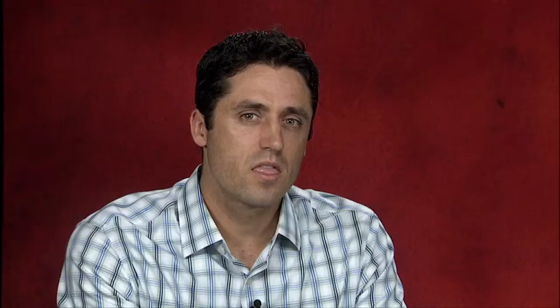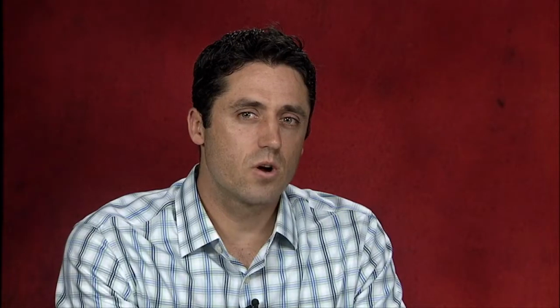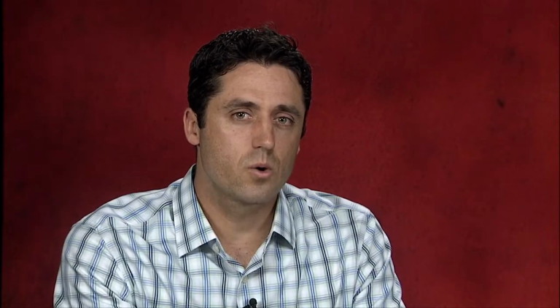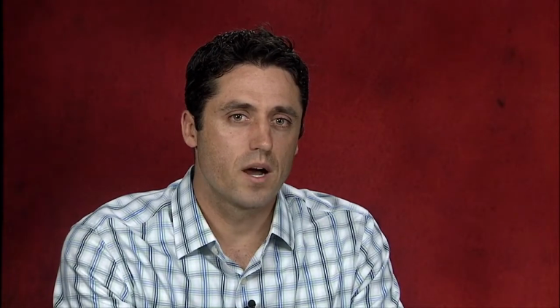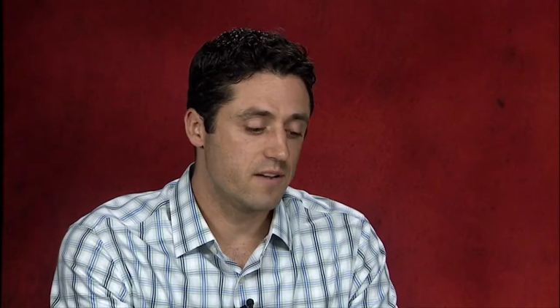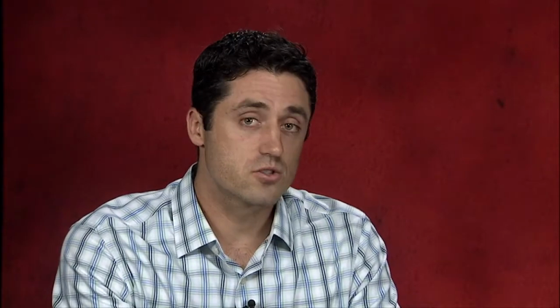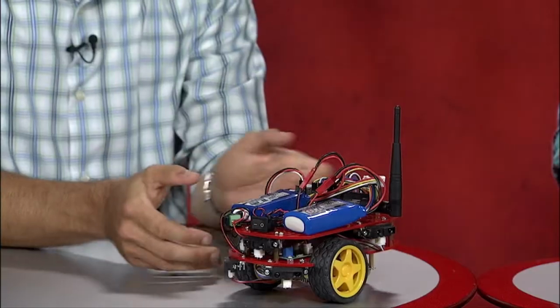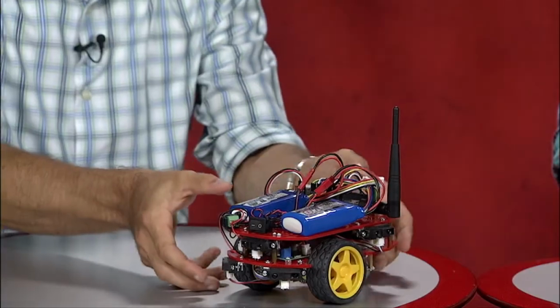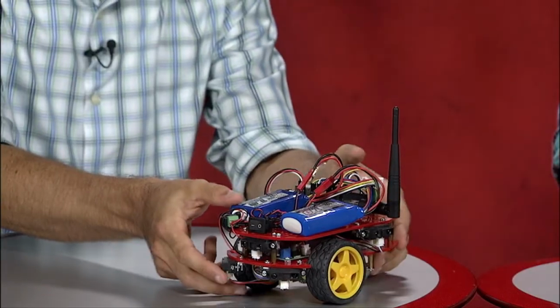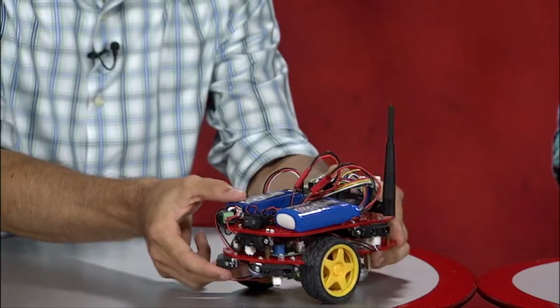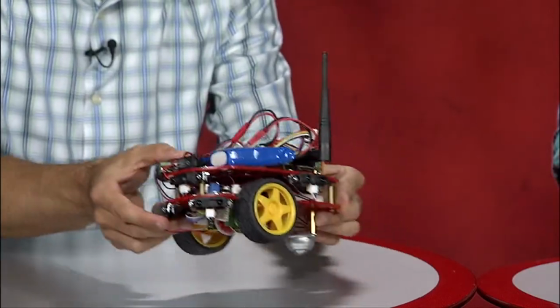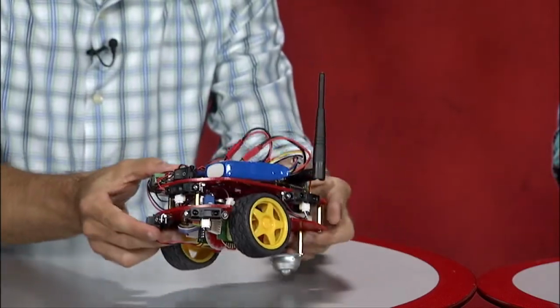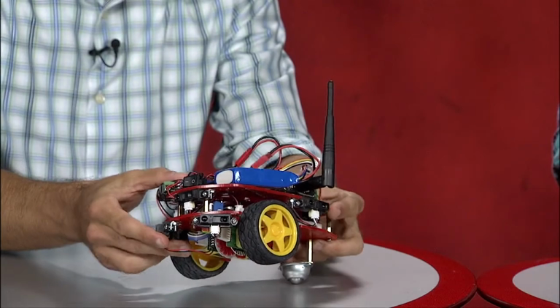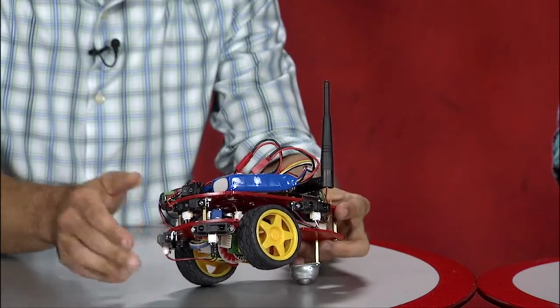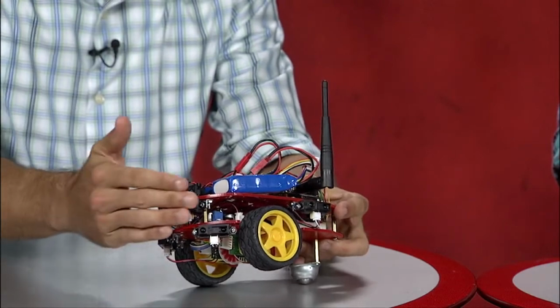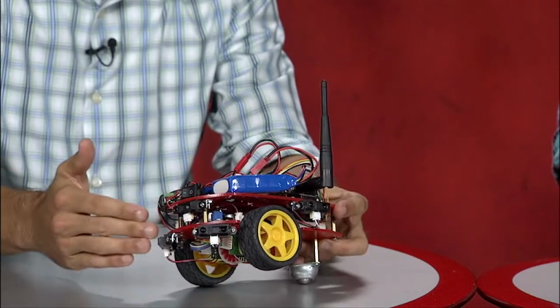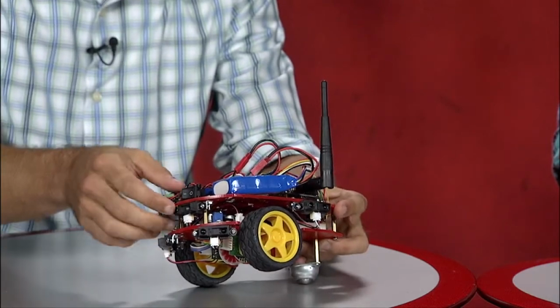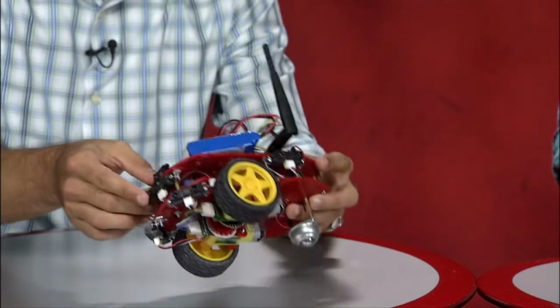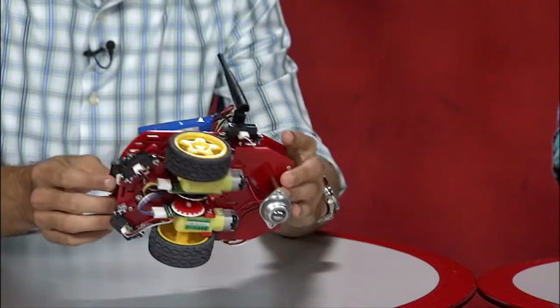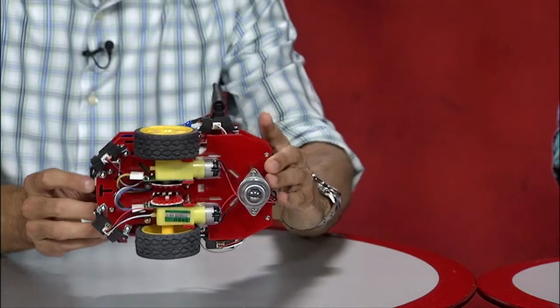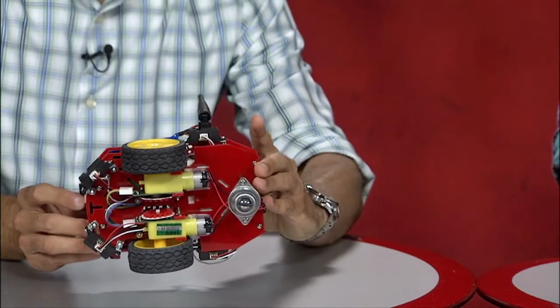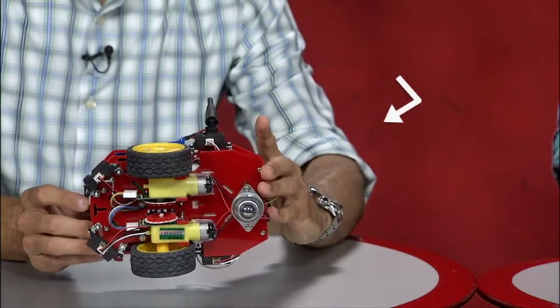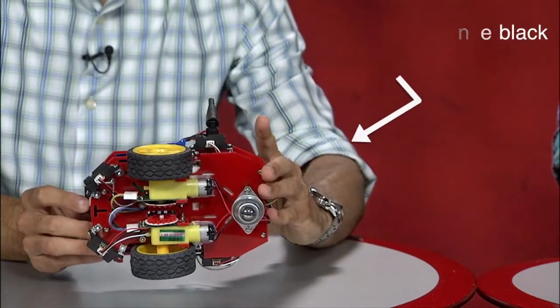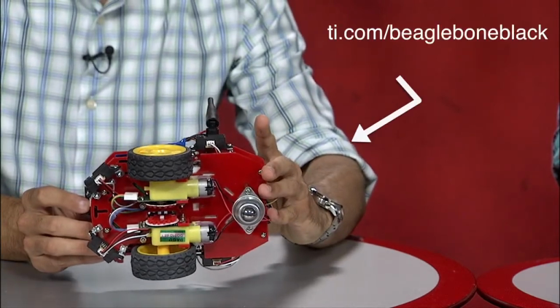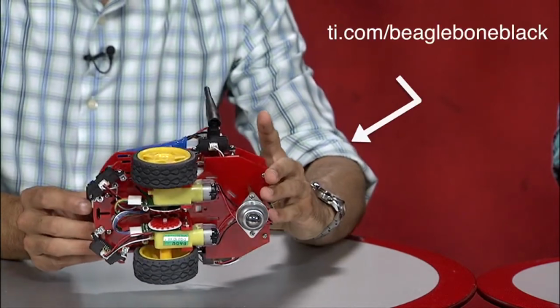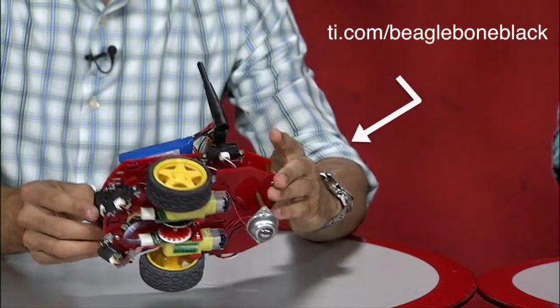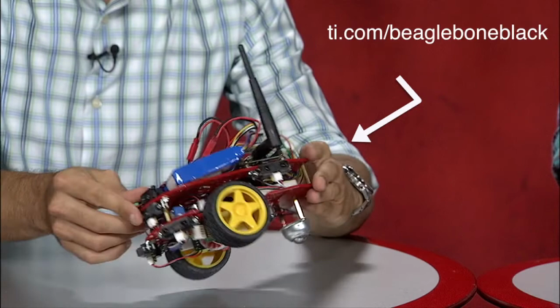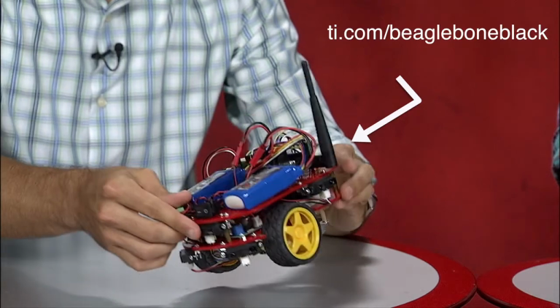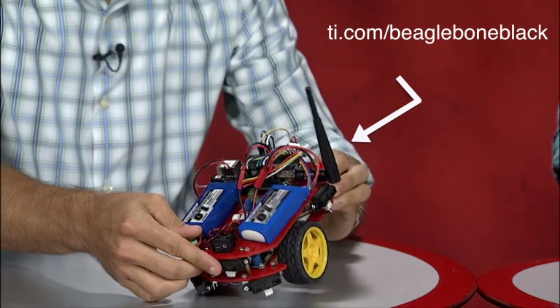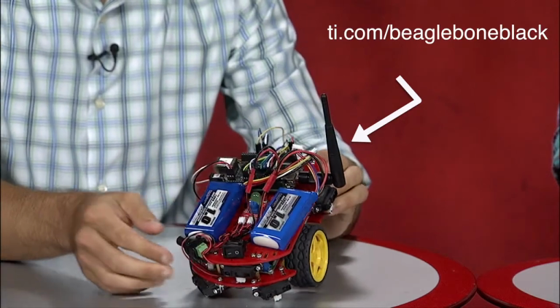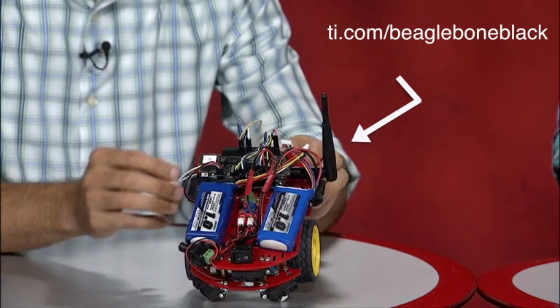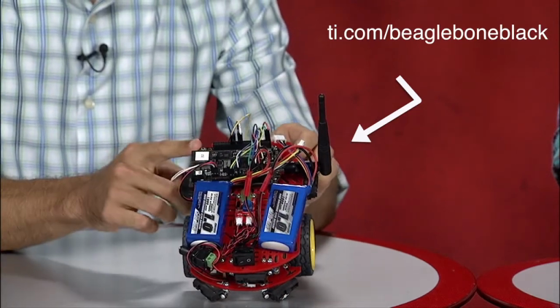The result is the QuickBot, a differential drive robot with five infrared distance sensors and two wheel encoders to sense its surrounding world. The core of the QuickBot is the BeagleBone Black microcomputer from Texas Instruments.